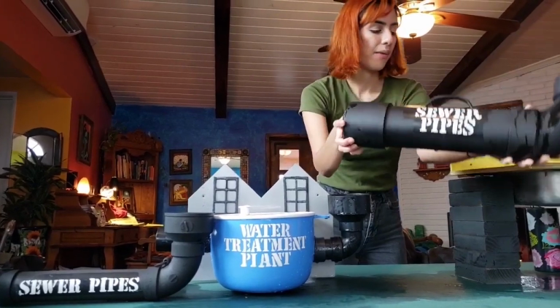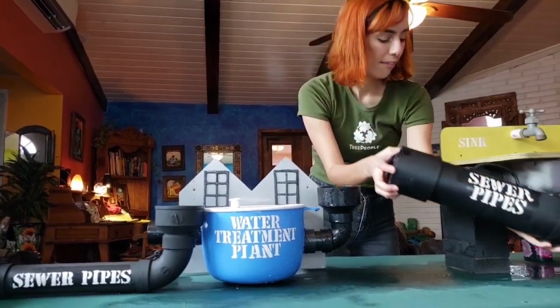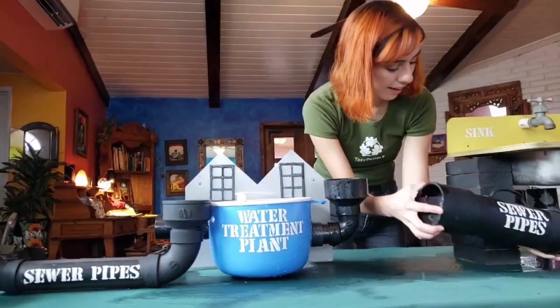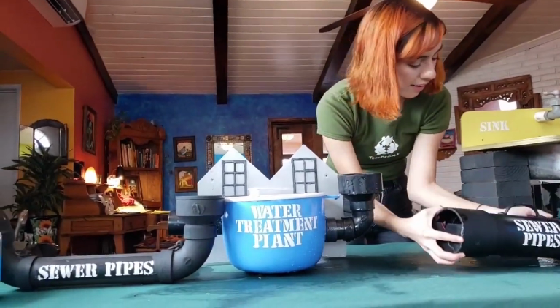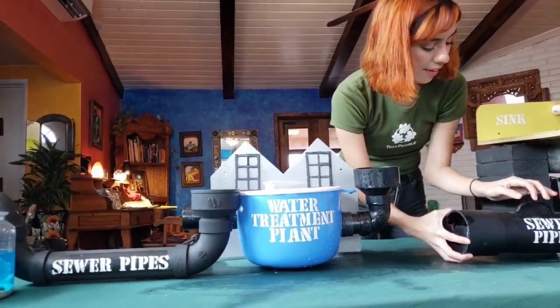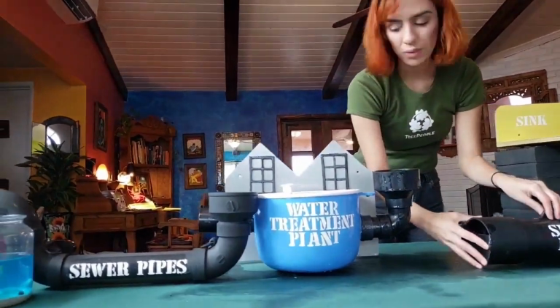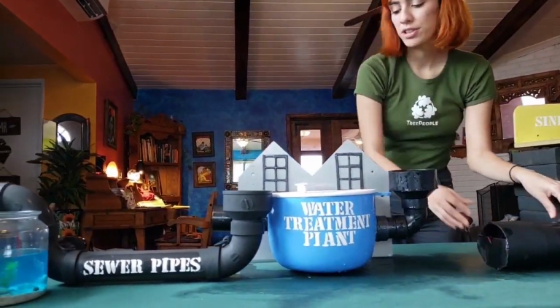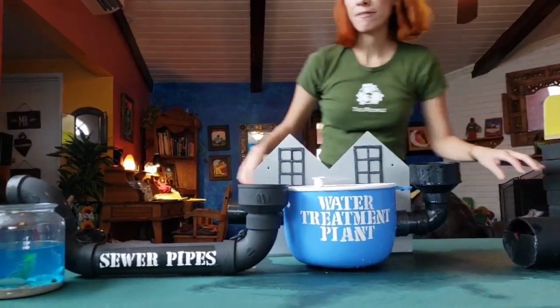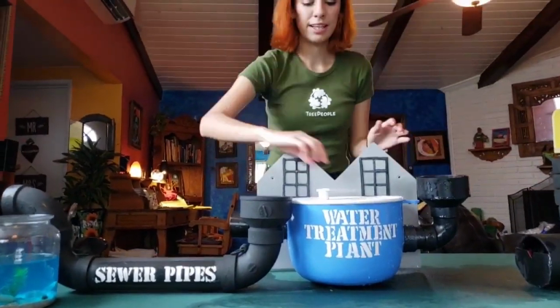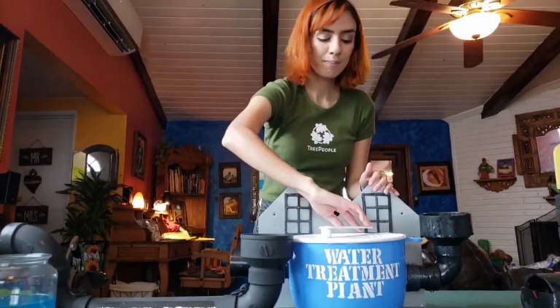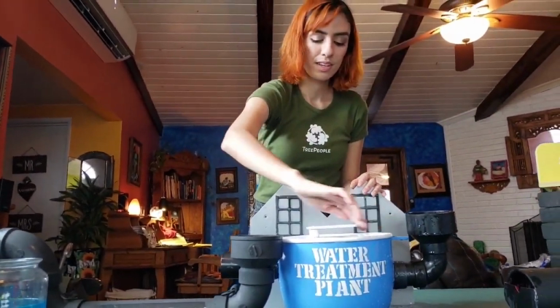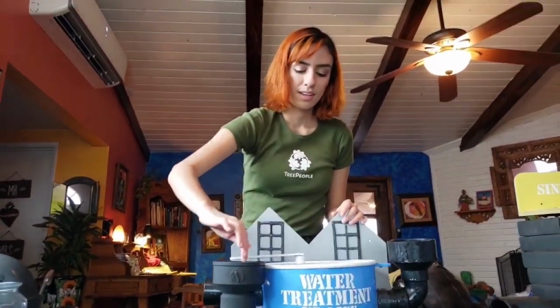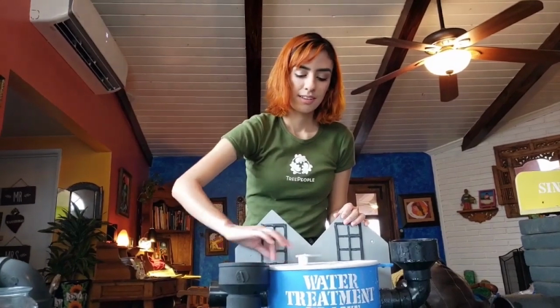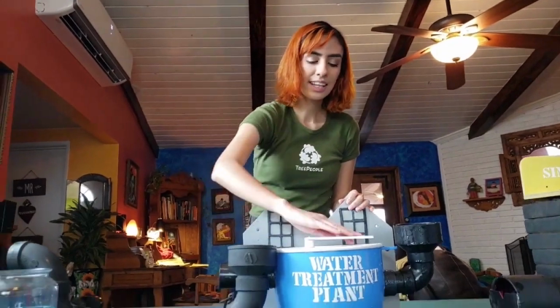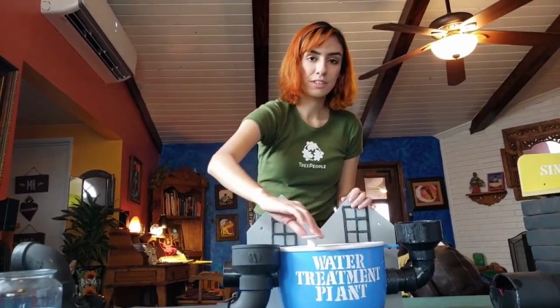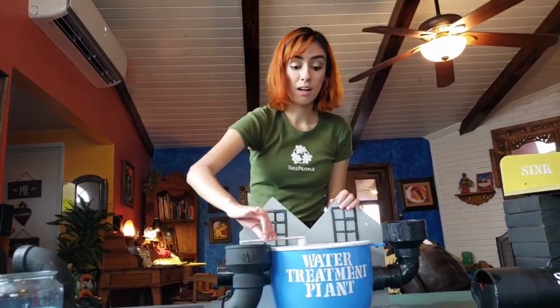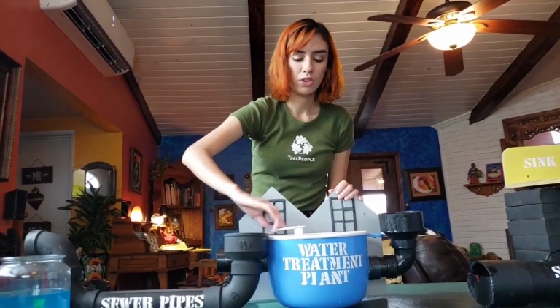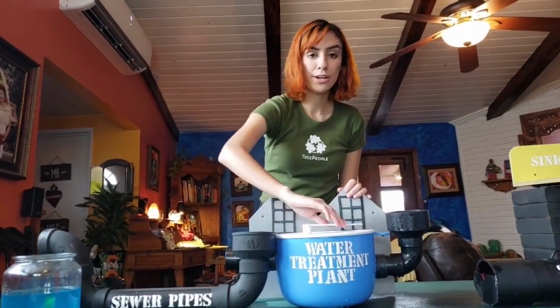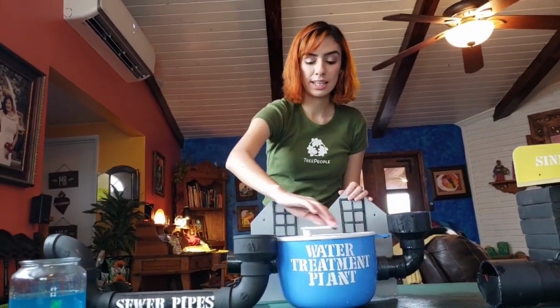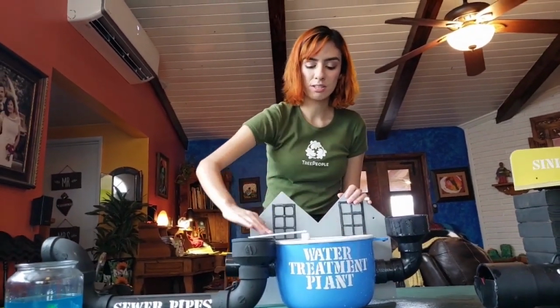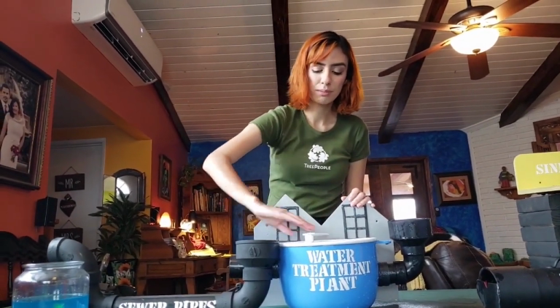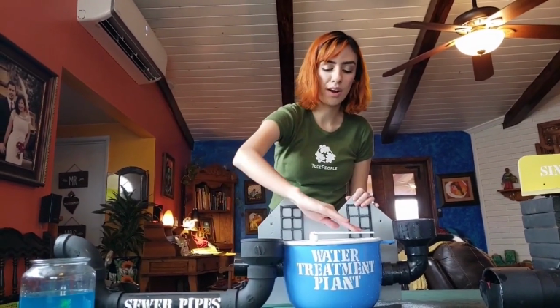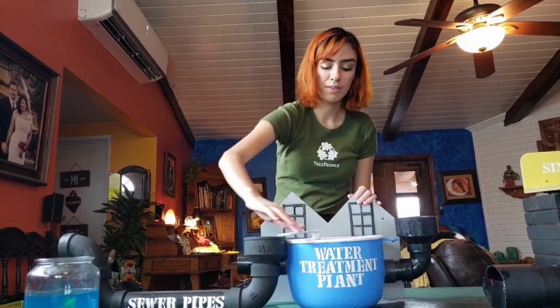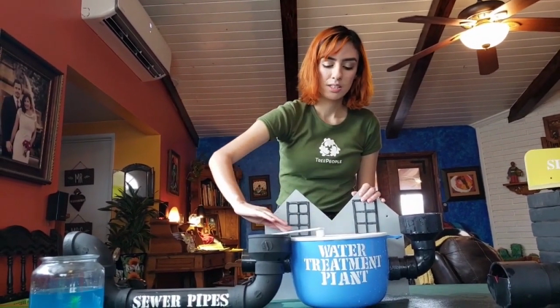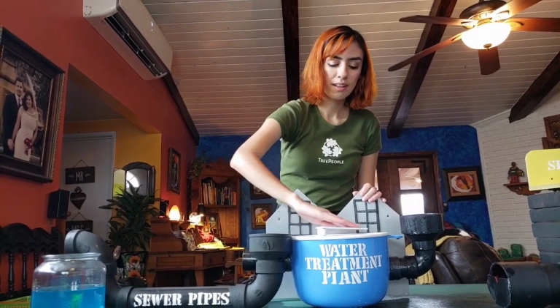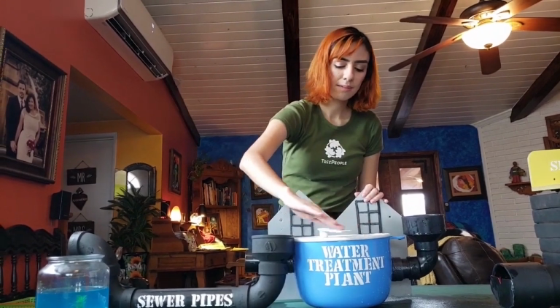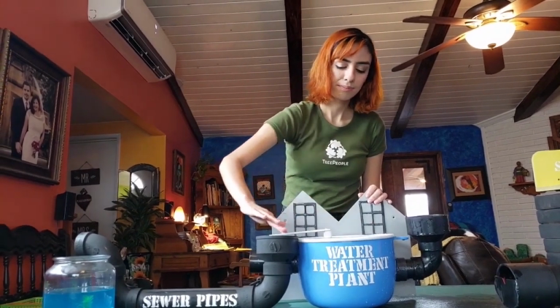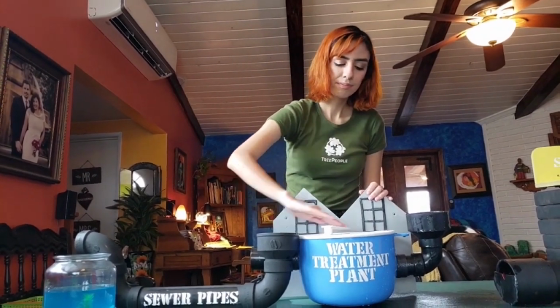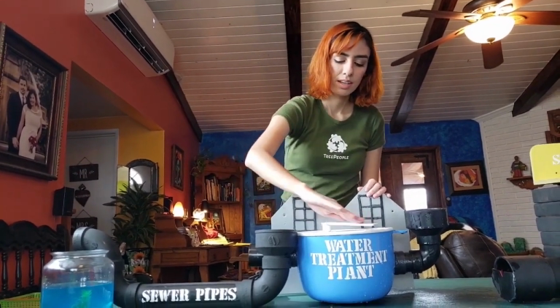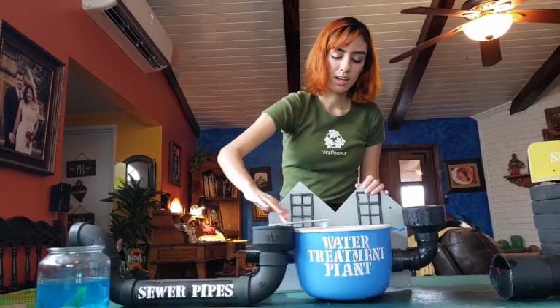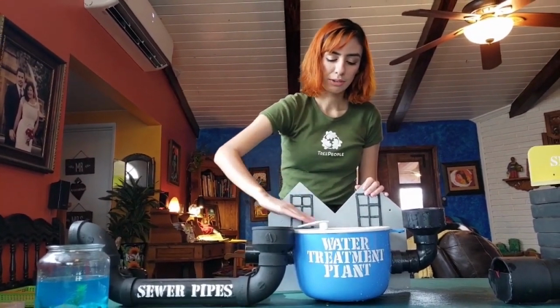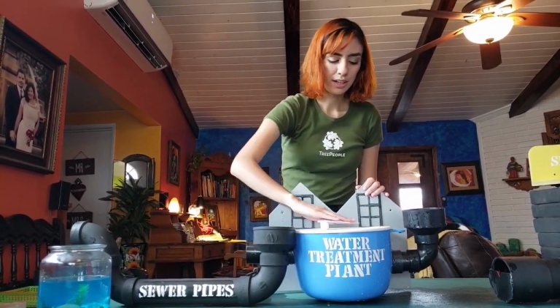And now that we have that there in the water treatment facility, it gets filtered out. The water gets cleaned. So that's what I'm doing right now — I'm going to clean it. All right, I'm good to go.